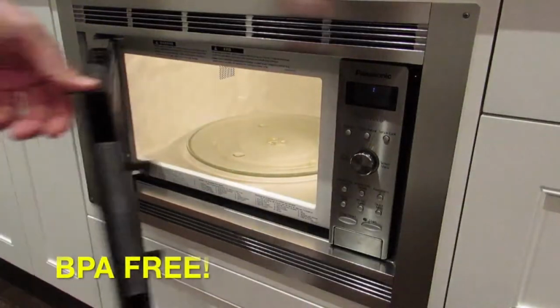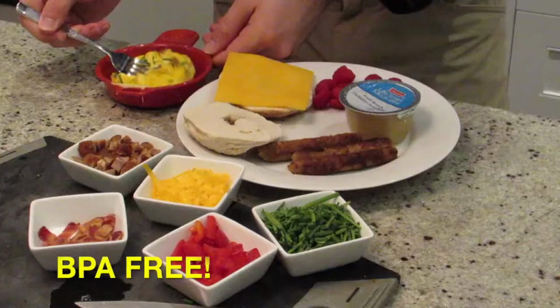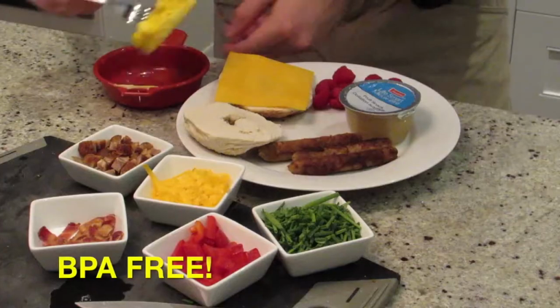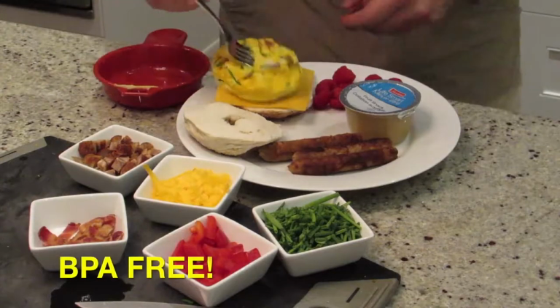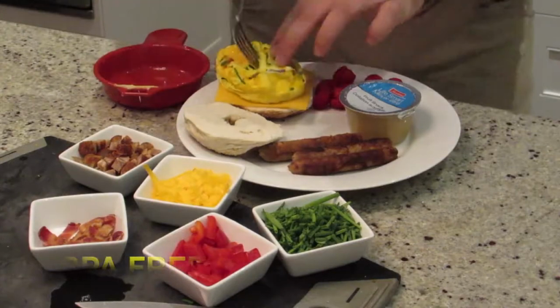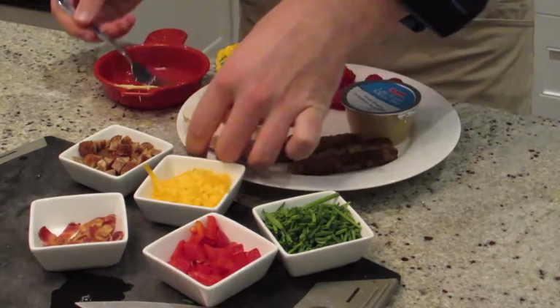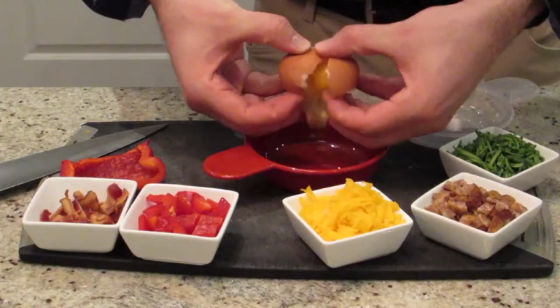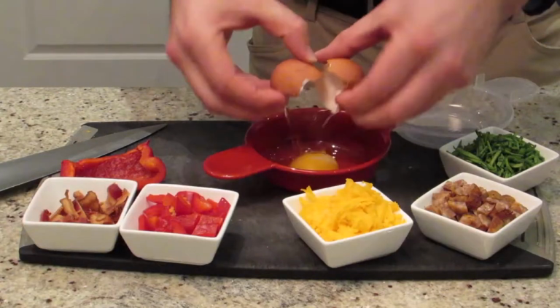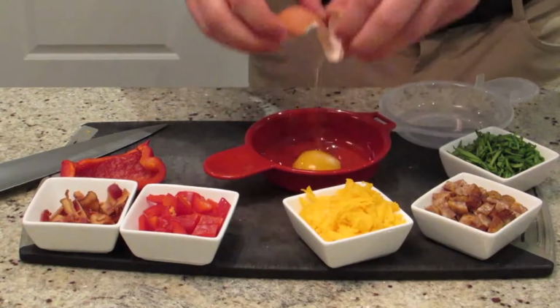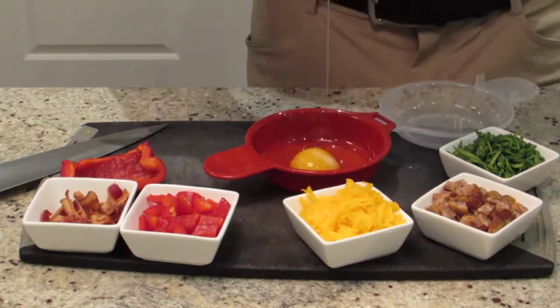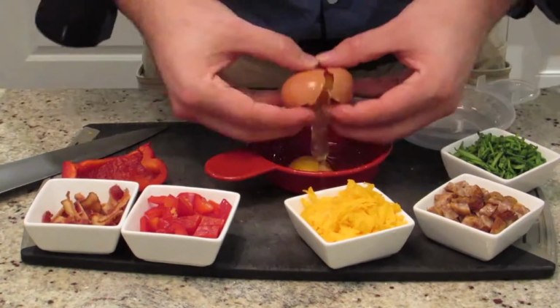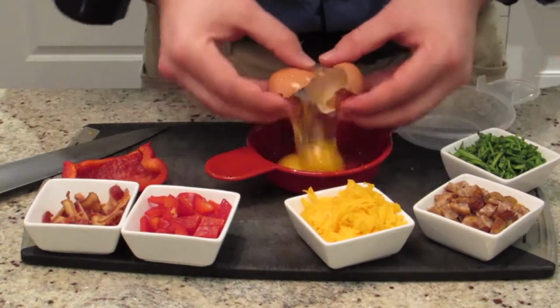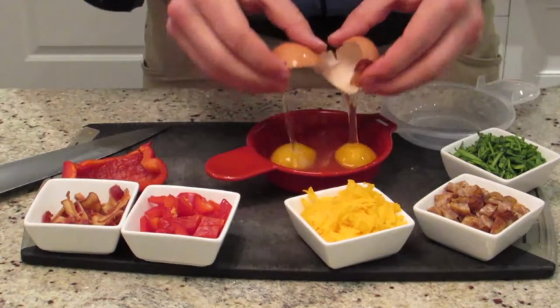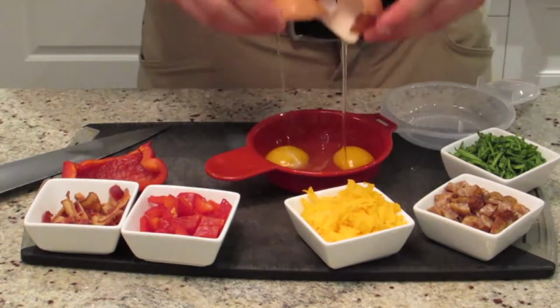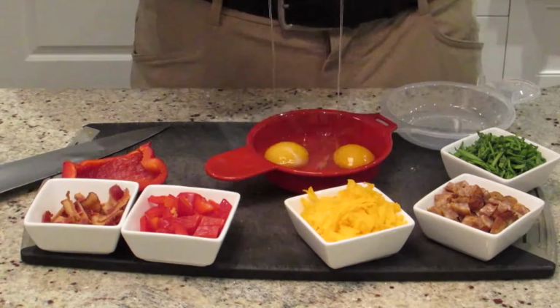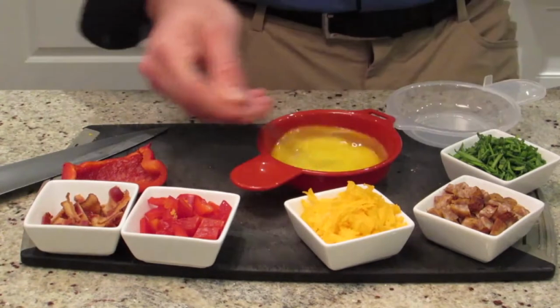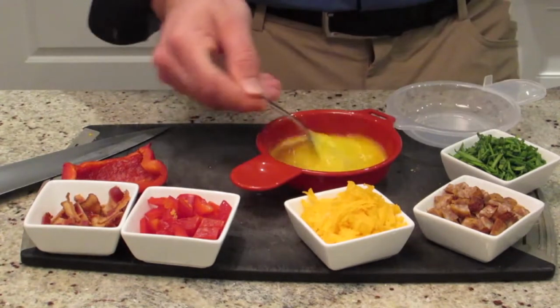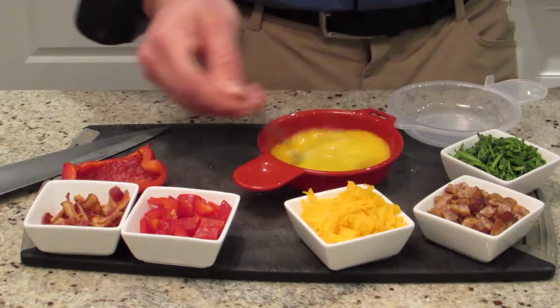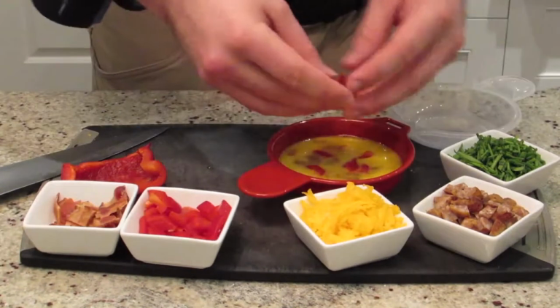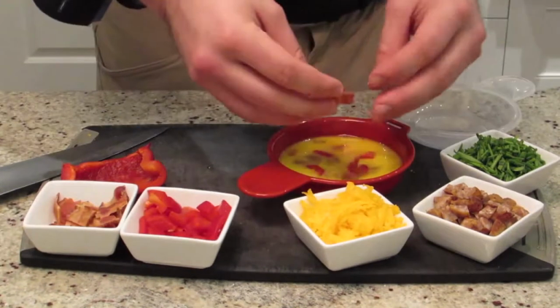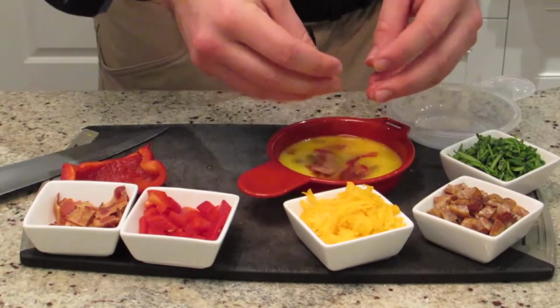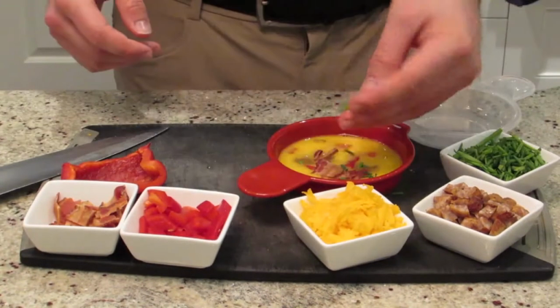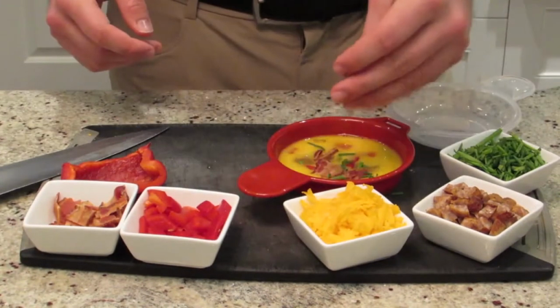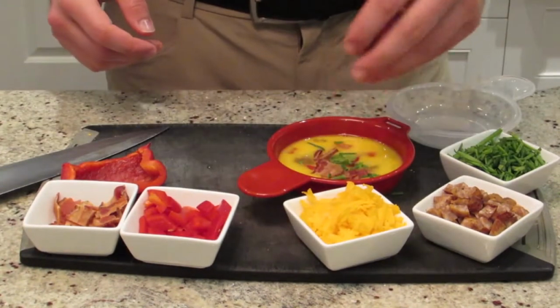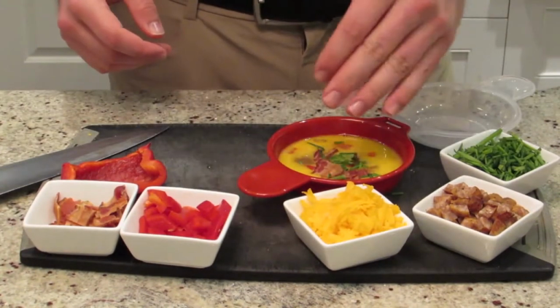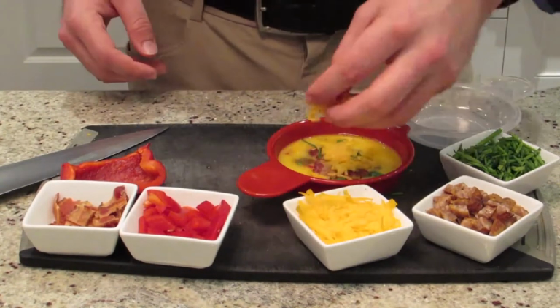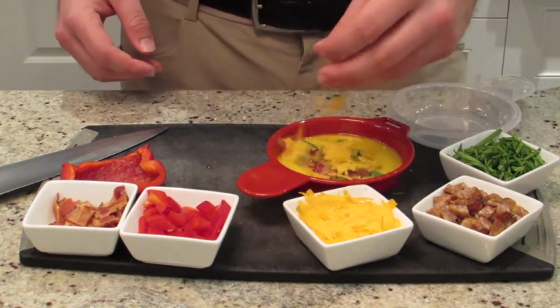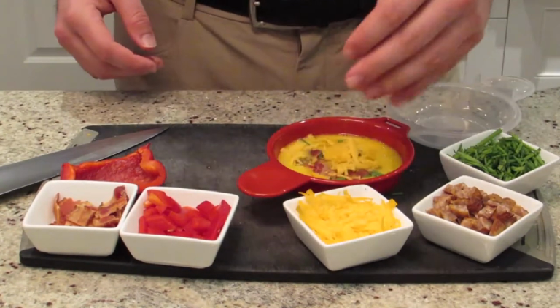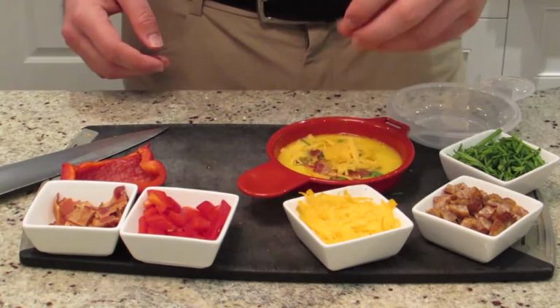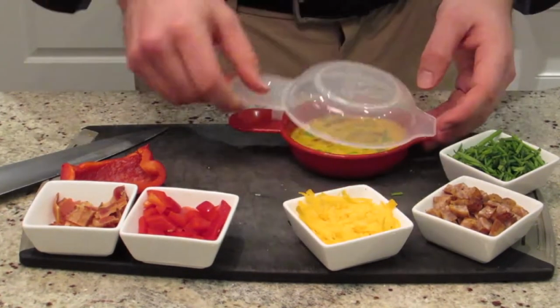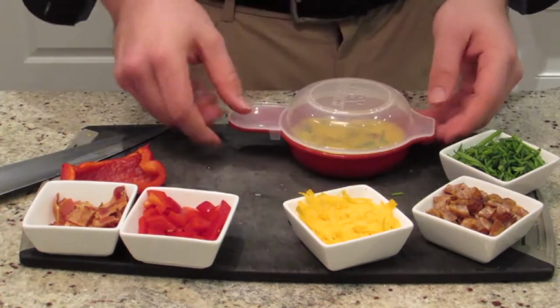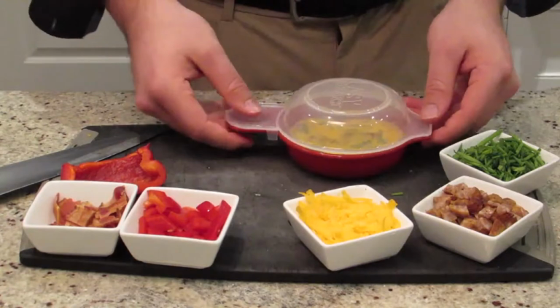The Easy Eggwich is BPA-free, so it's safe for the whole family. Just crack an egg or two into the base of the Easy Eggwich and add your favorite extras like bacon, chives, cheese — the works.